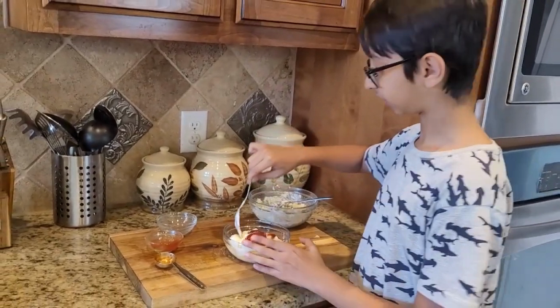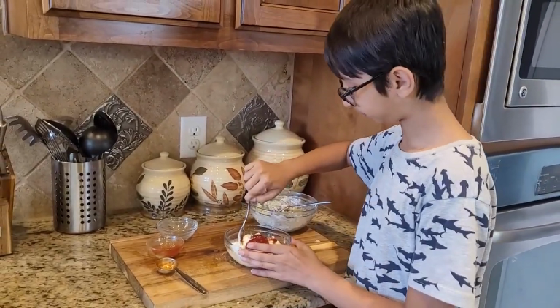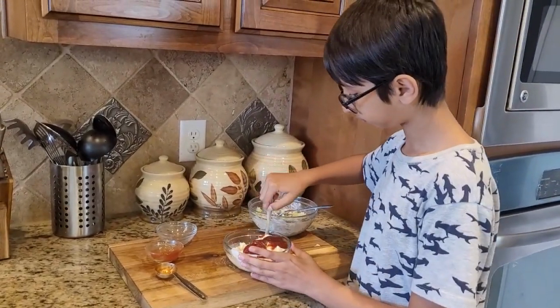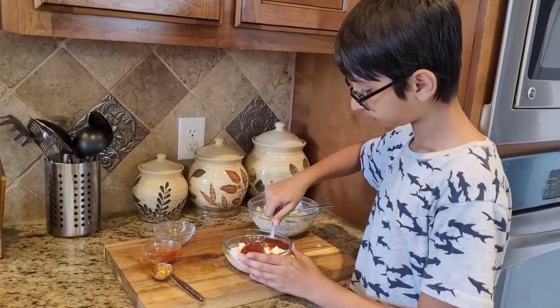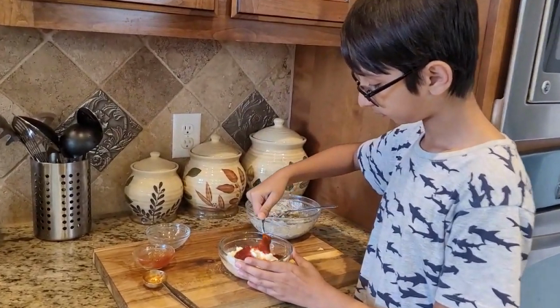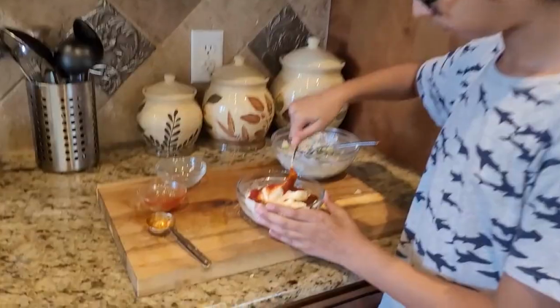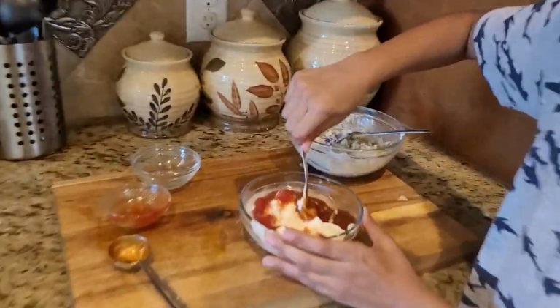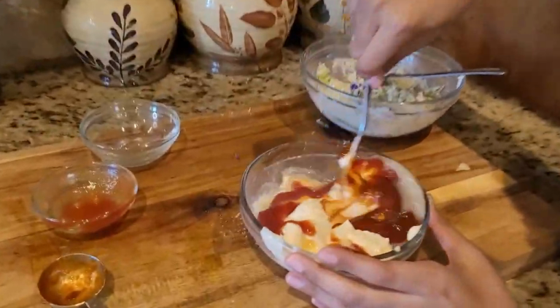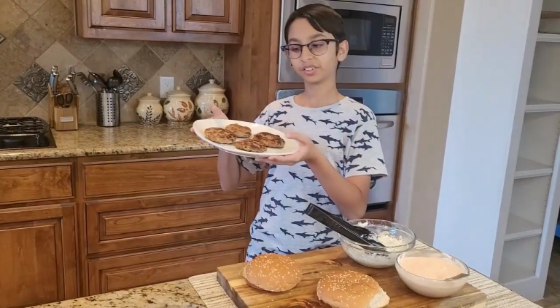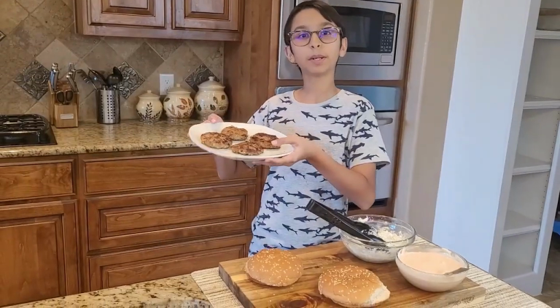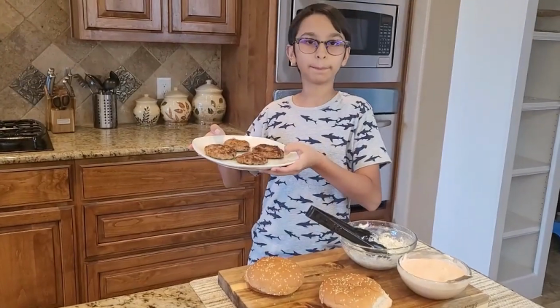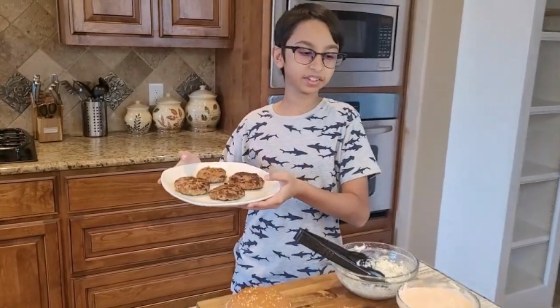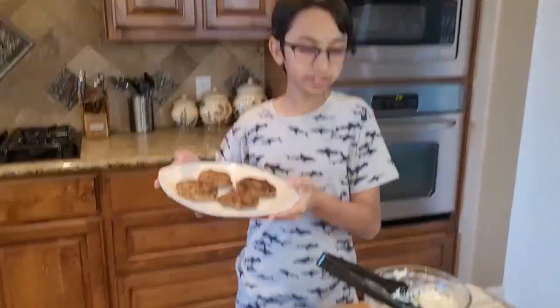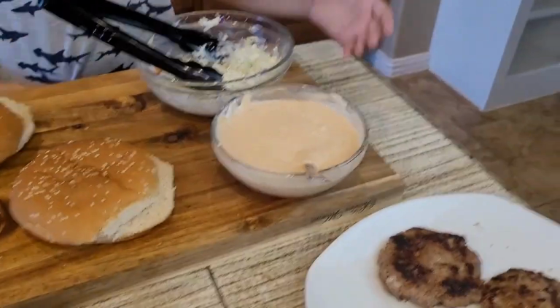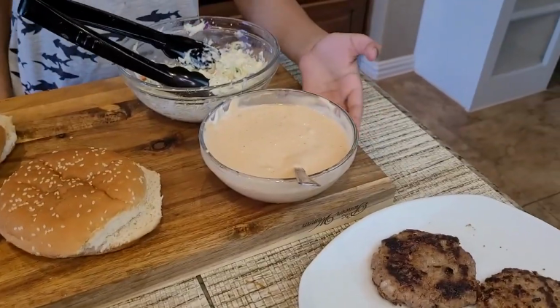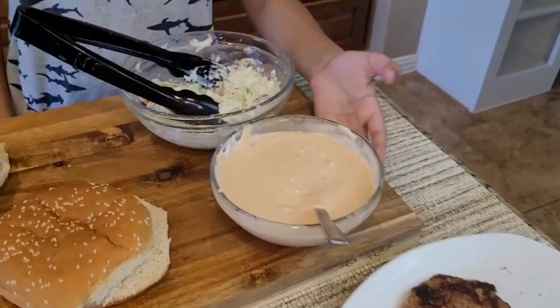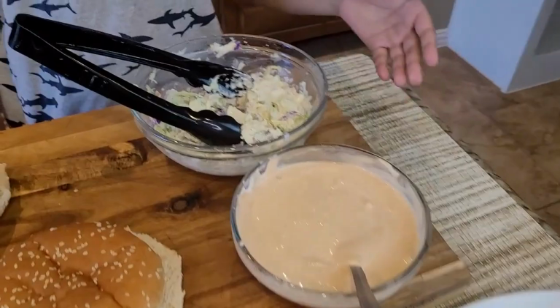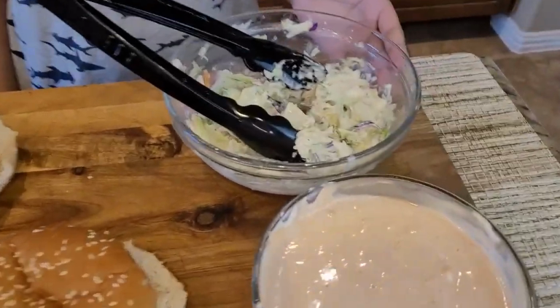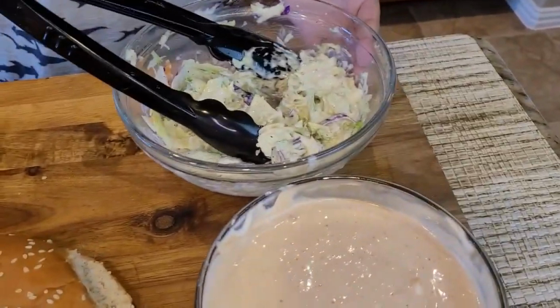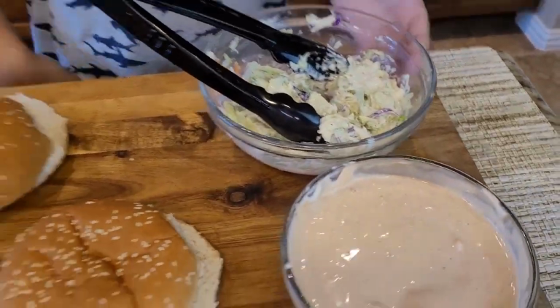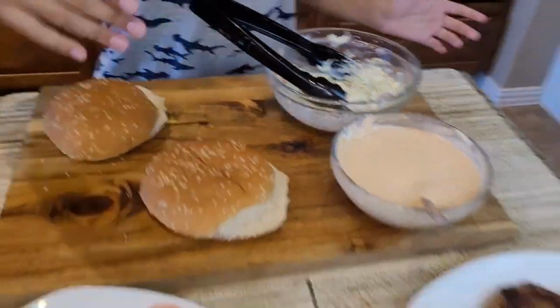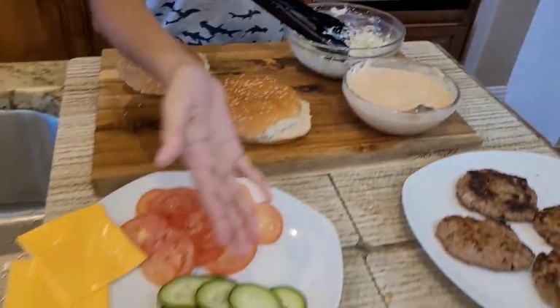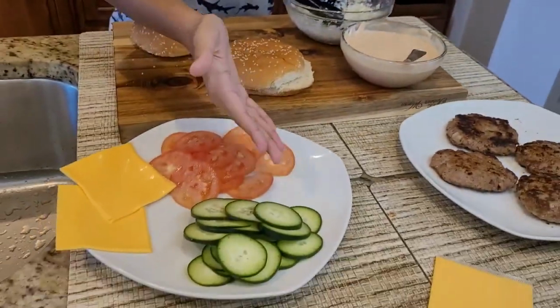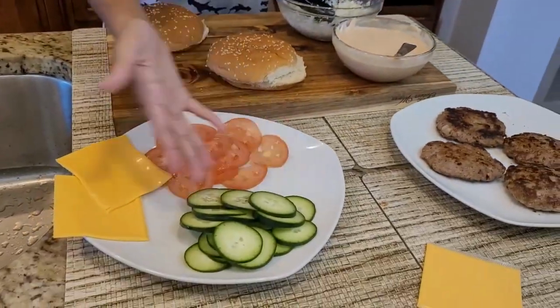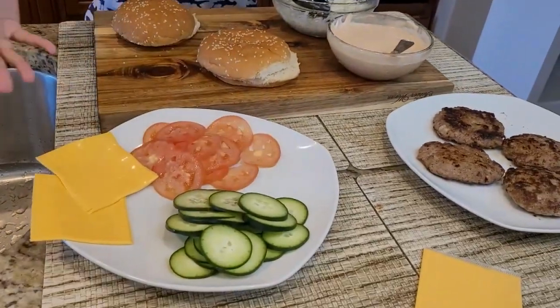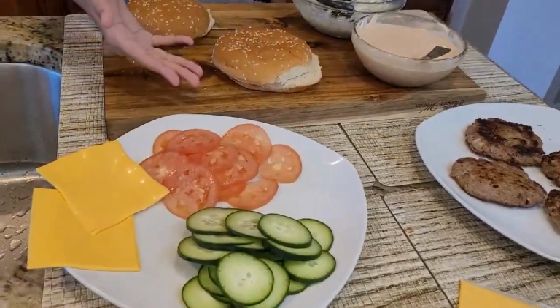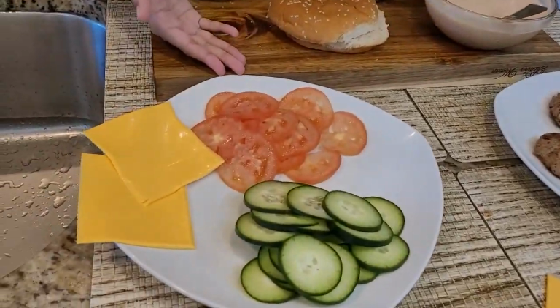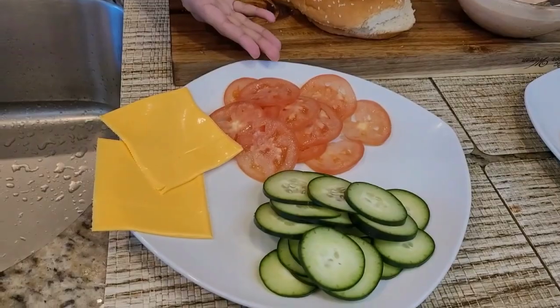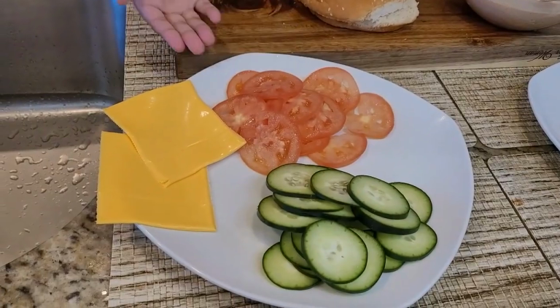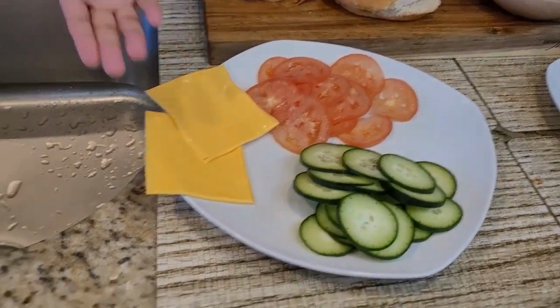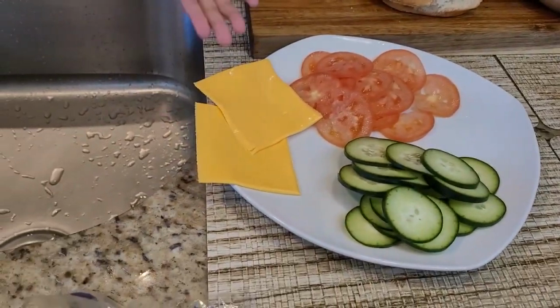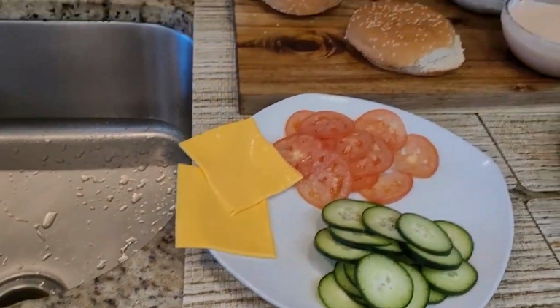My burger patties are done. Here is my sauce, here is my salad dressing, here I have my sliced cucumbers, sliced tomatoes, and cheese.